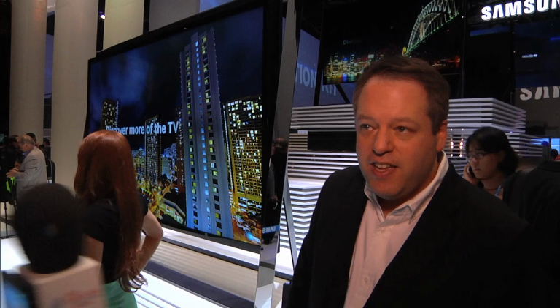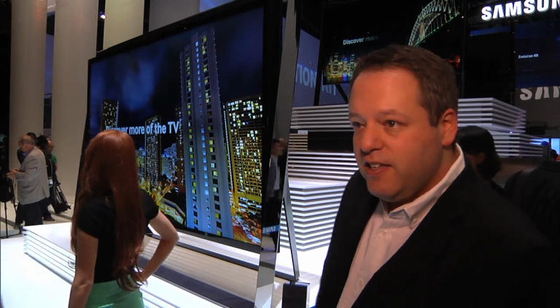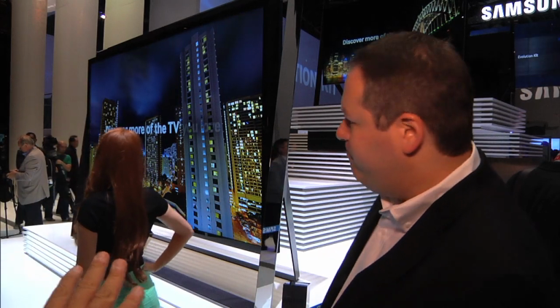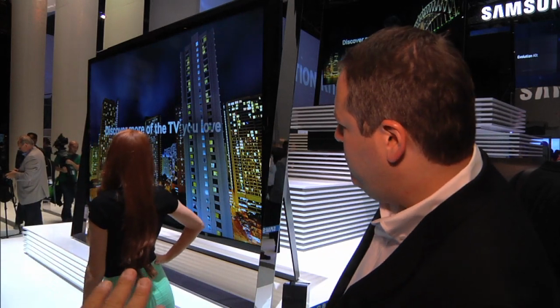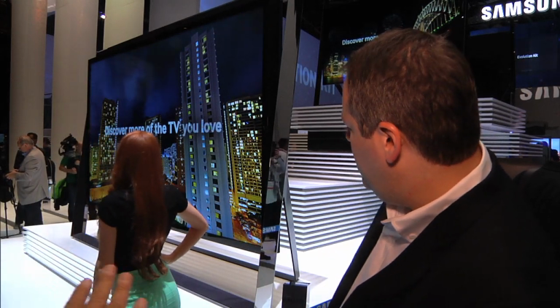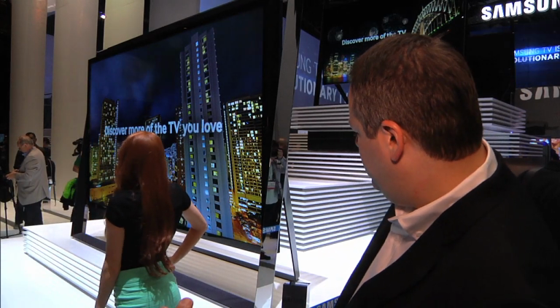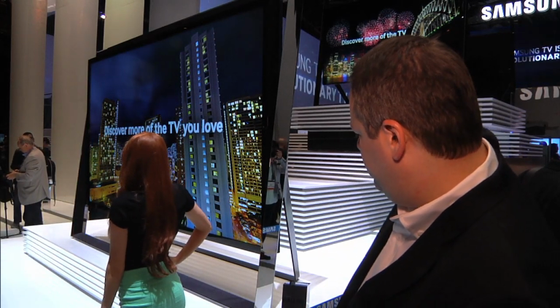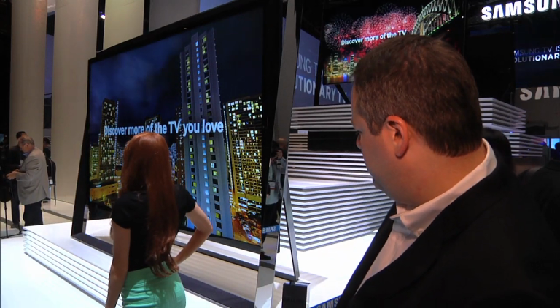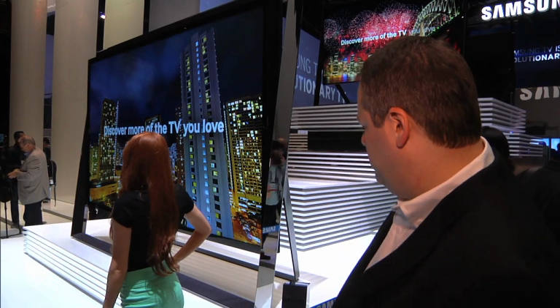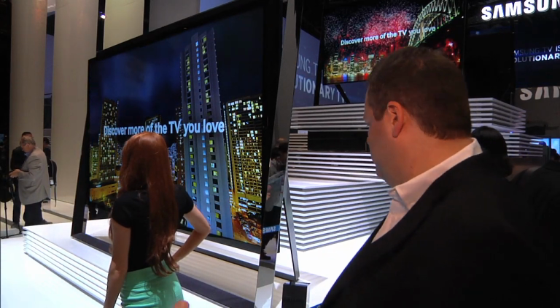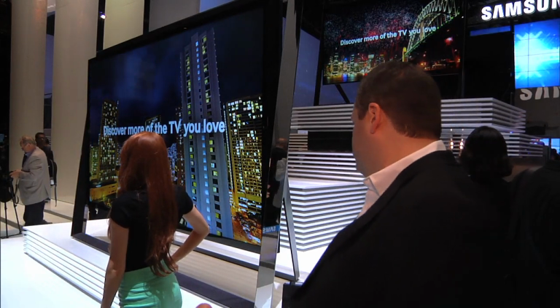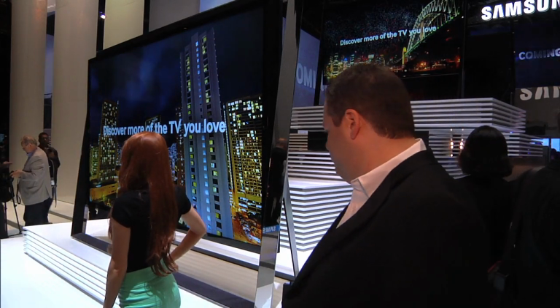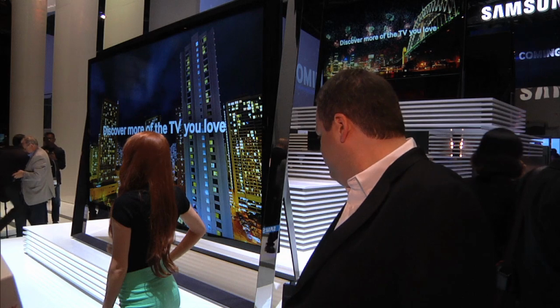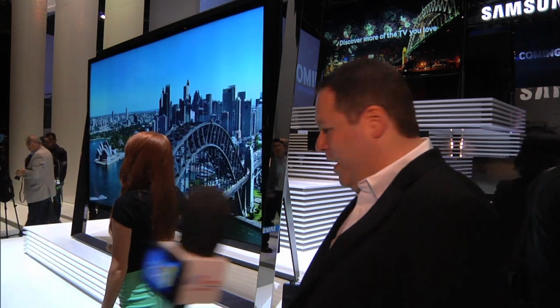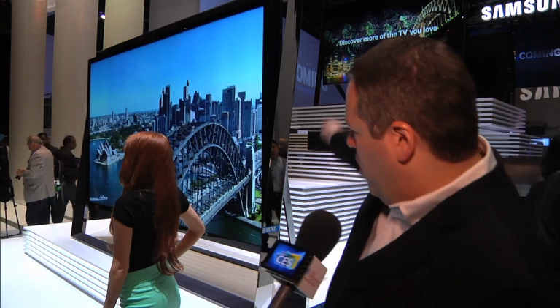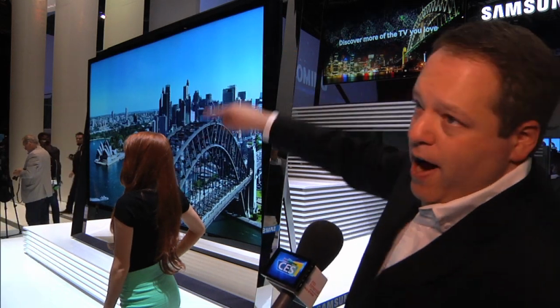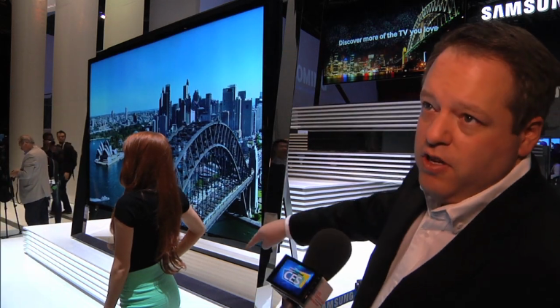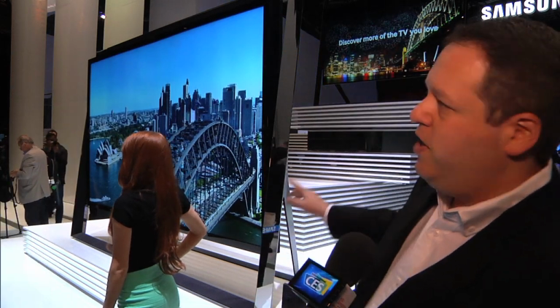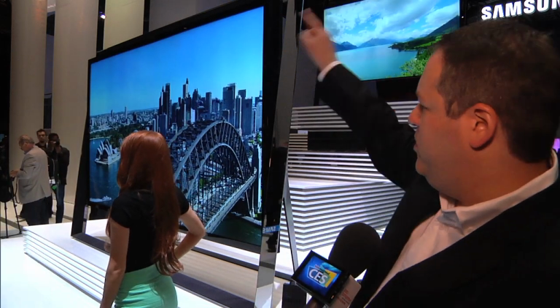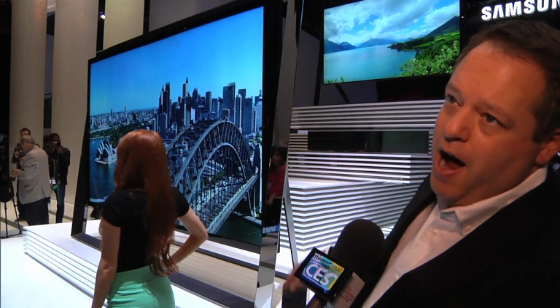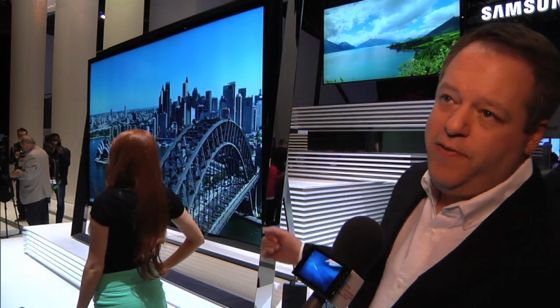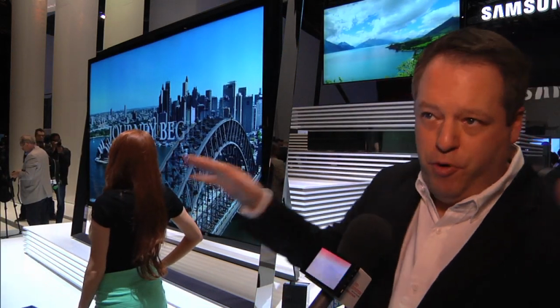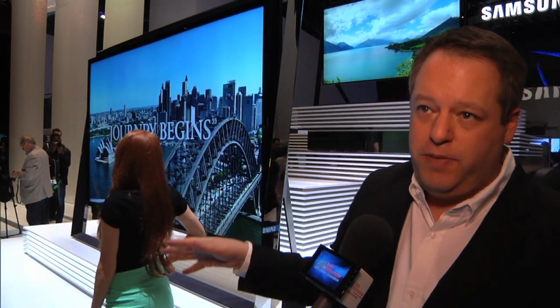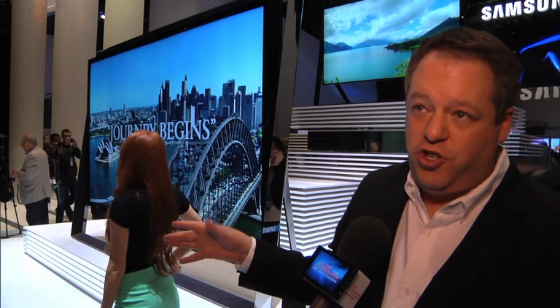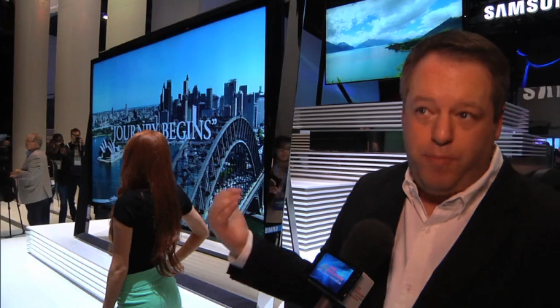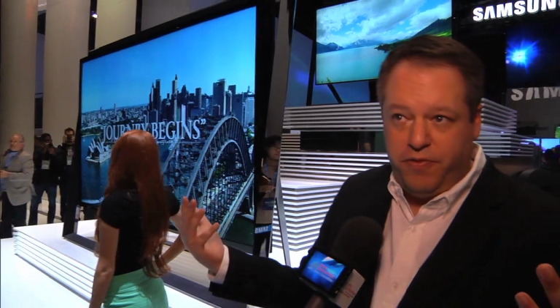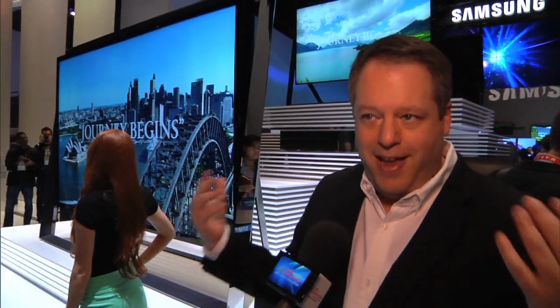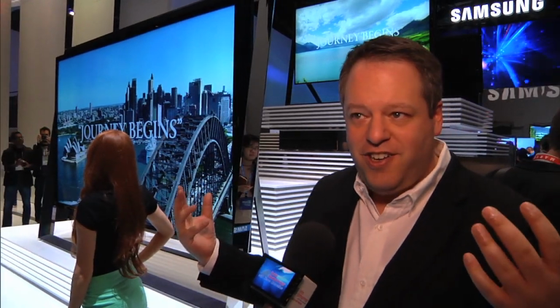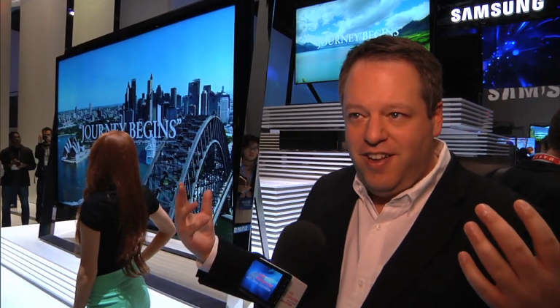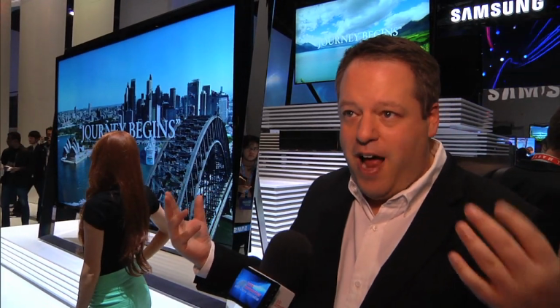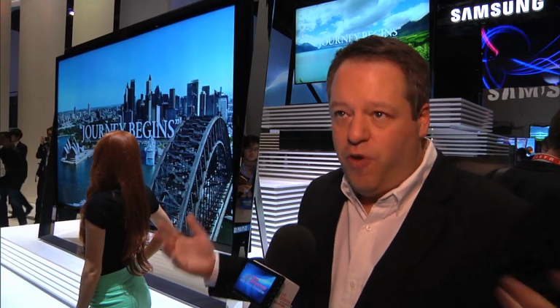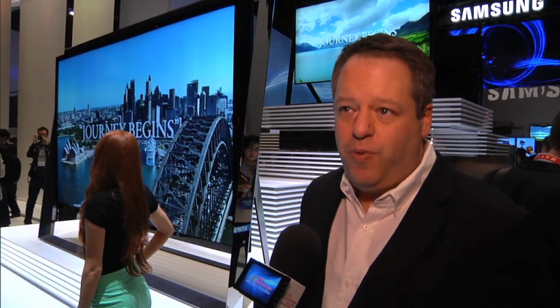The black felt that you see on the stands, on the base, on the sides — that's where the speakers are? They're all around: sides, top, bottom, to give you that immersive experience. Because you have an immersive image, you want to have immersive audio as well.